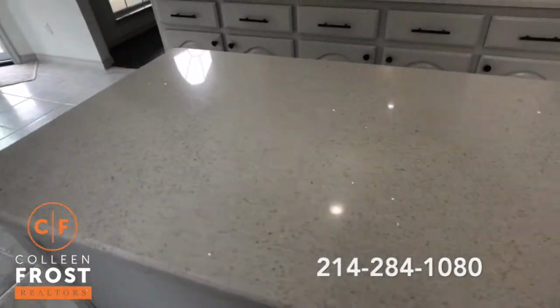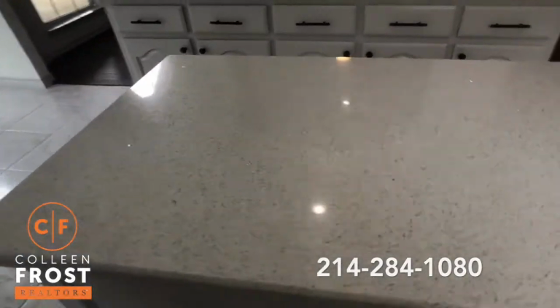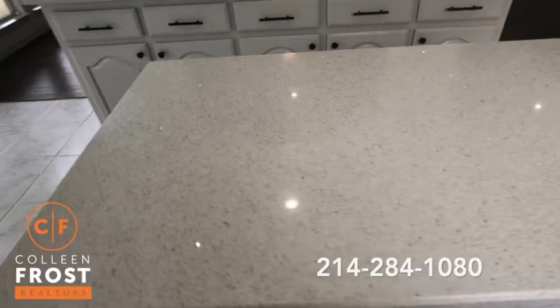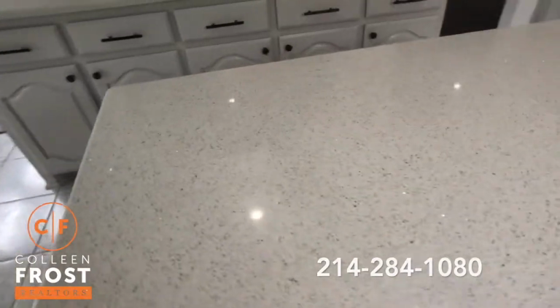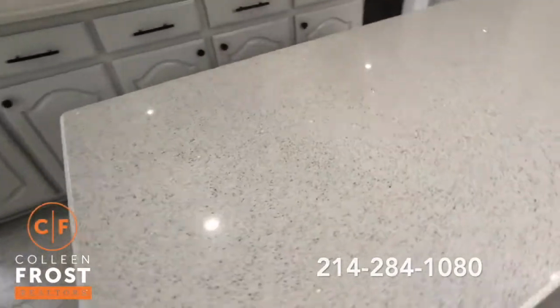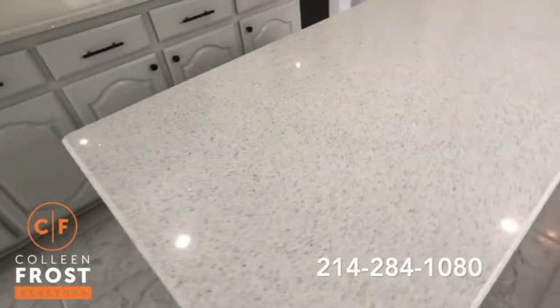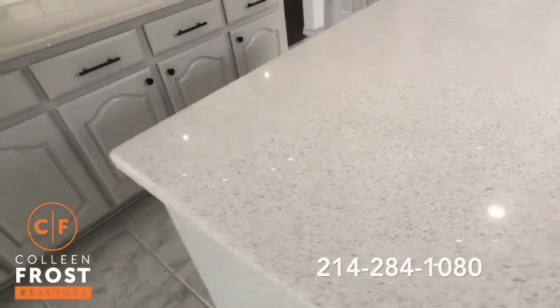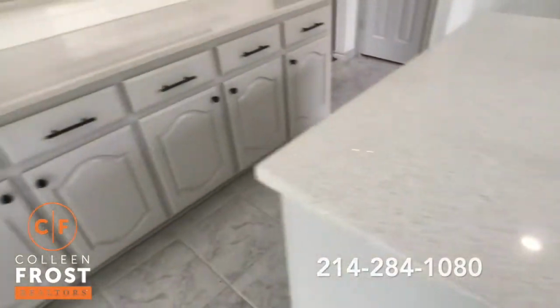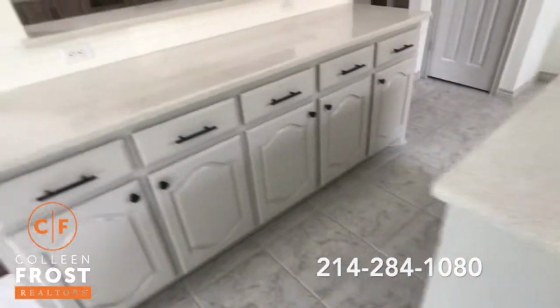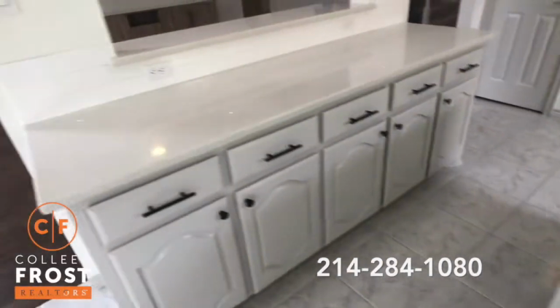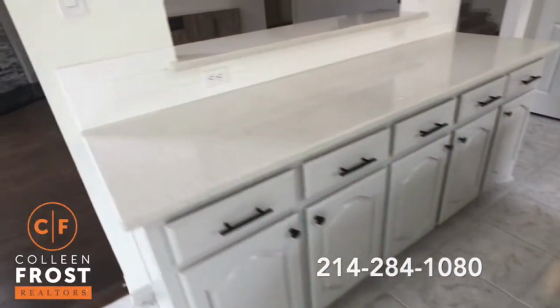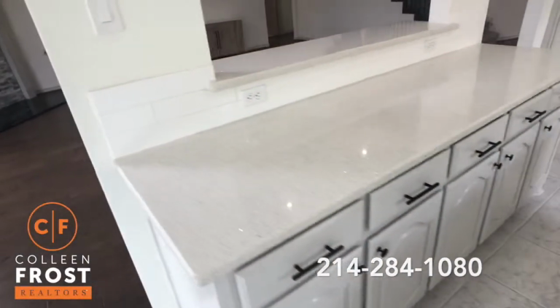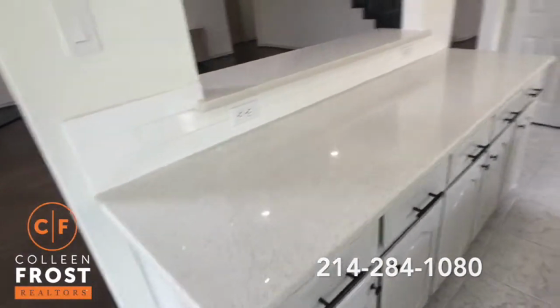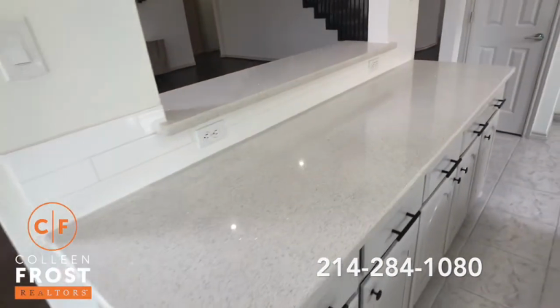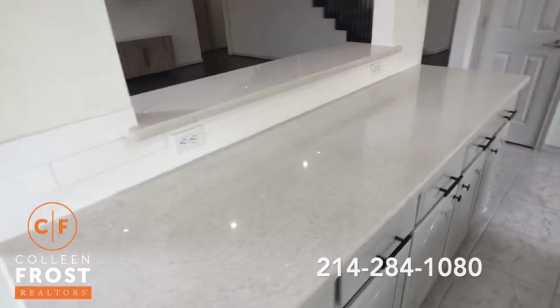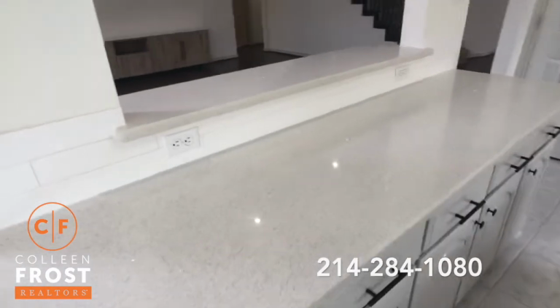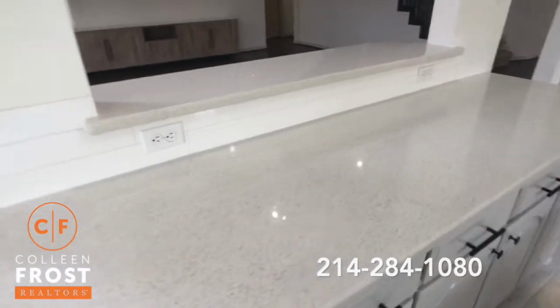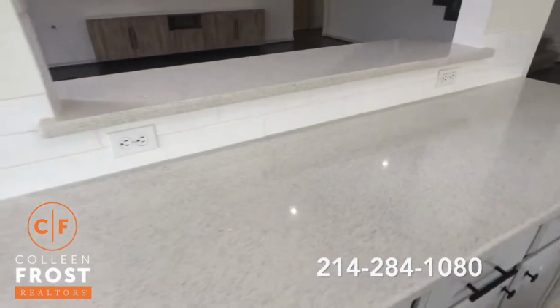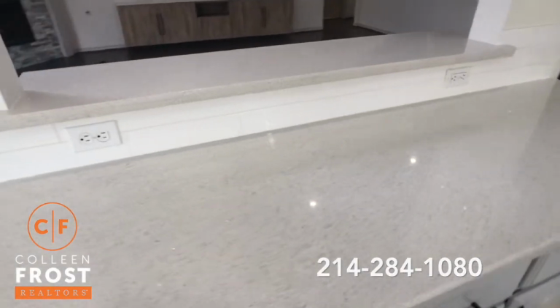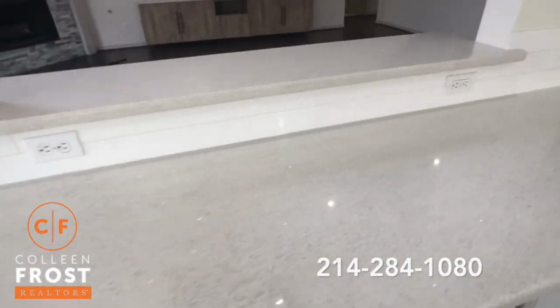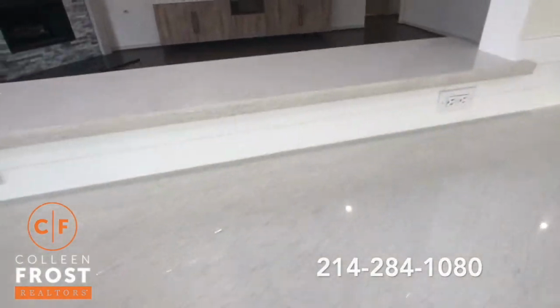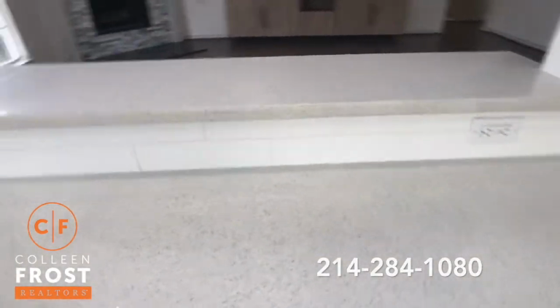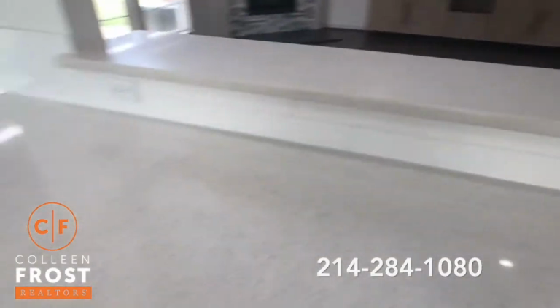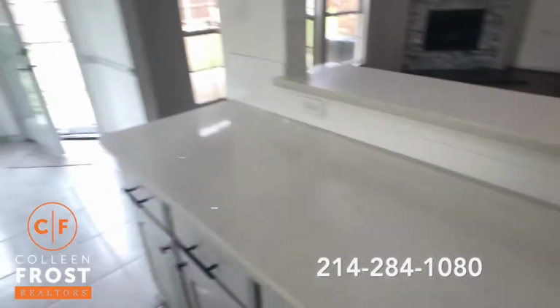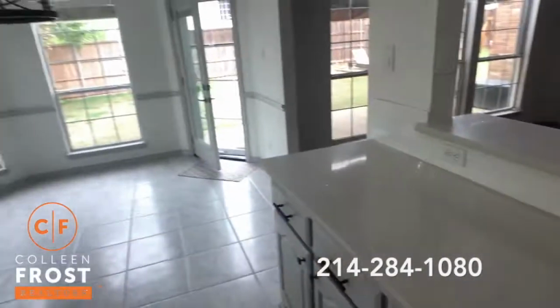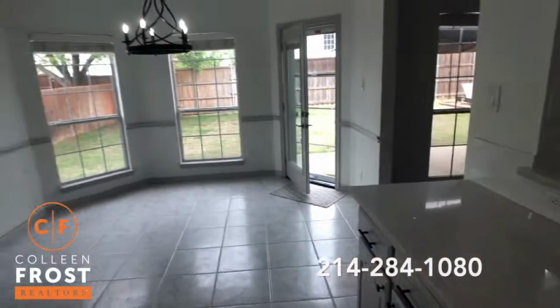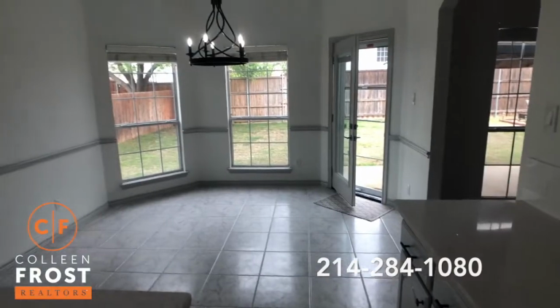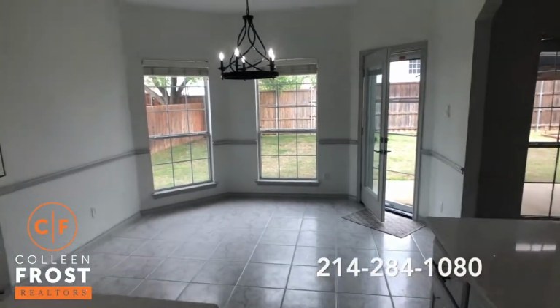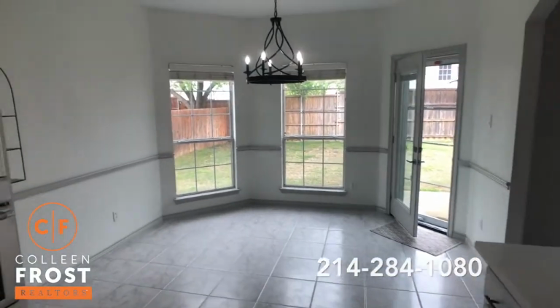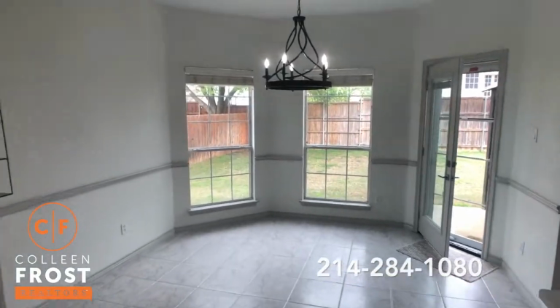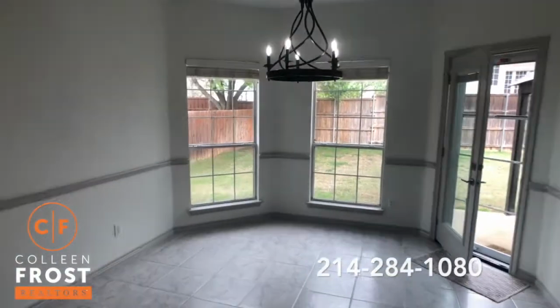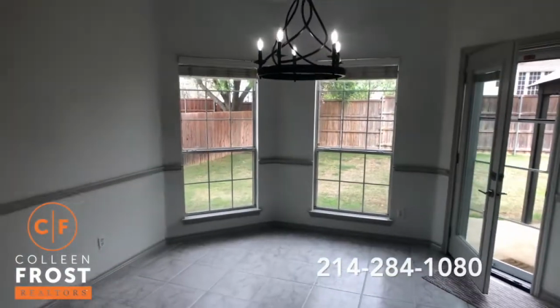Beautiful quartz countertops — look at the sparkles as you walk along, so beautiful! We have the kitchen nook with views of your backyard.